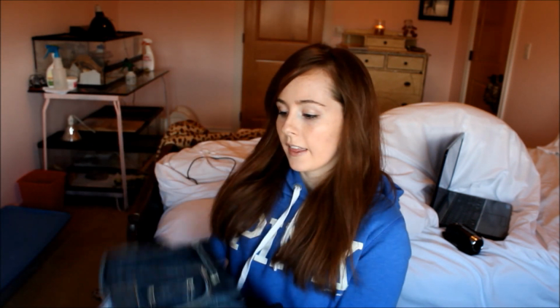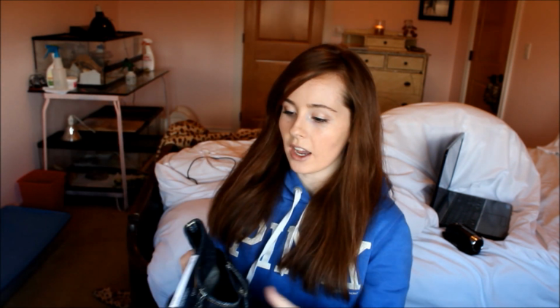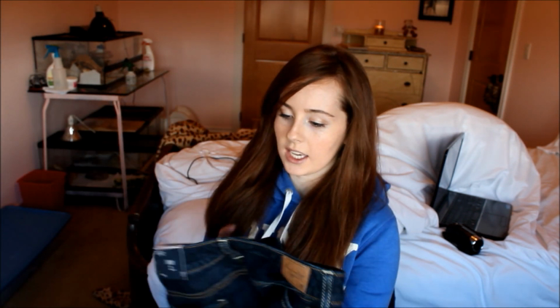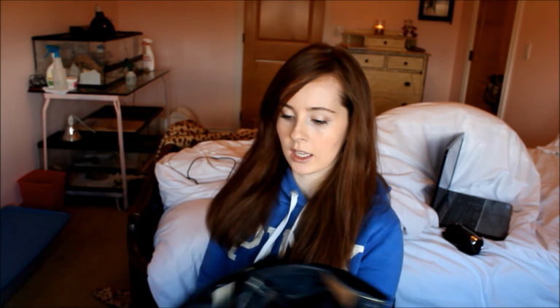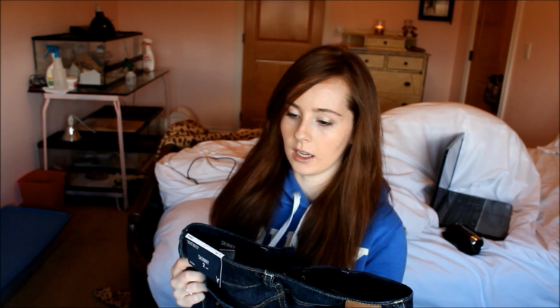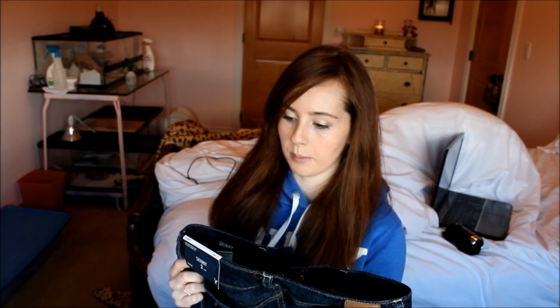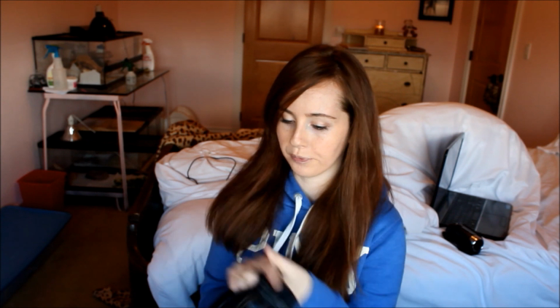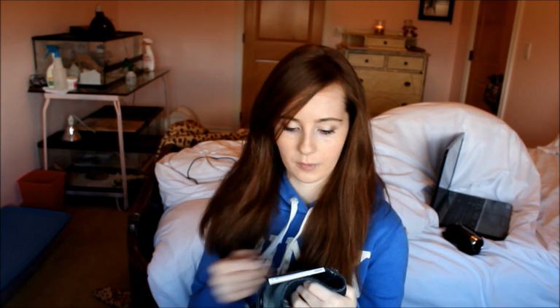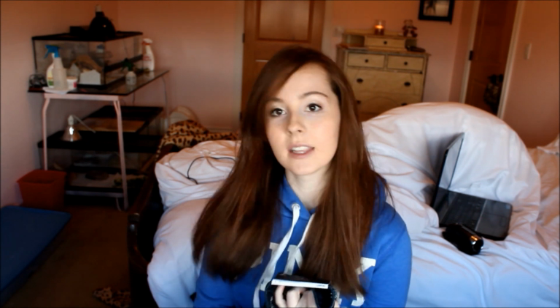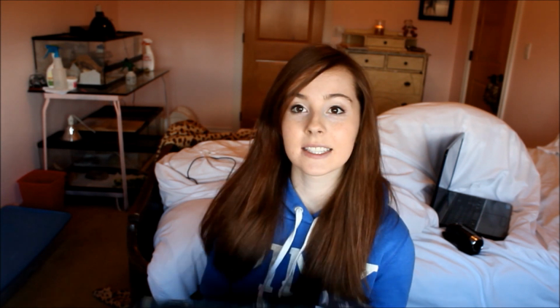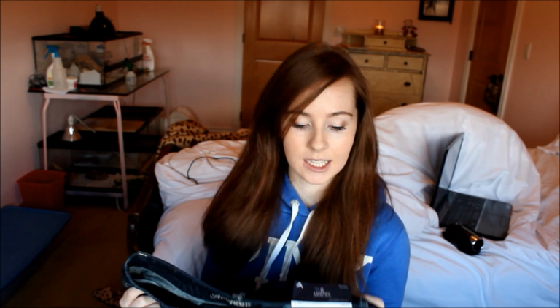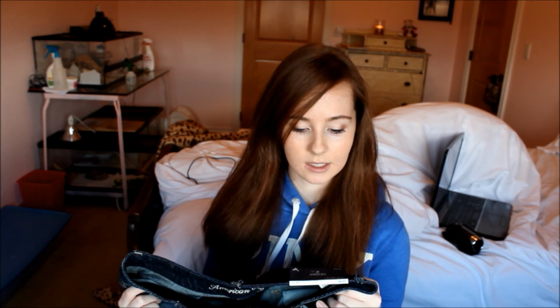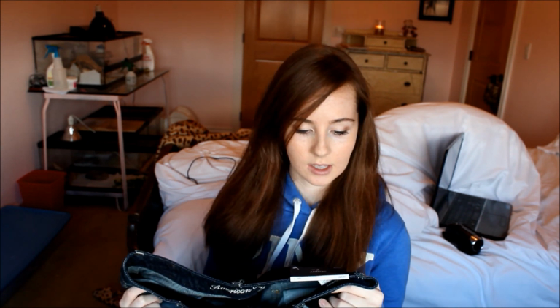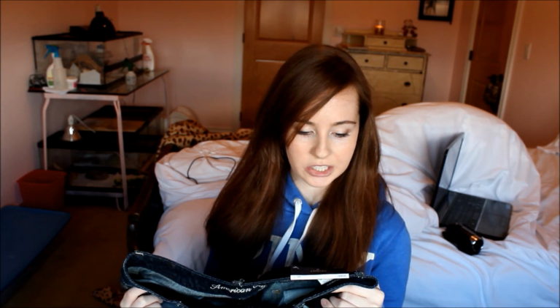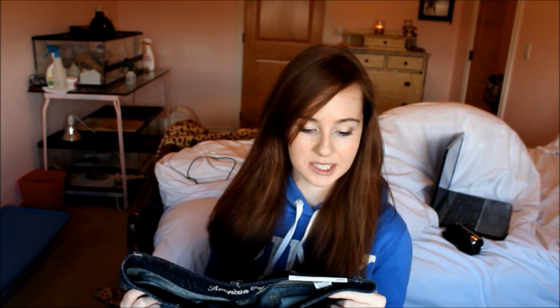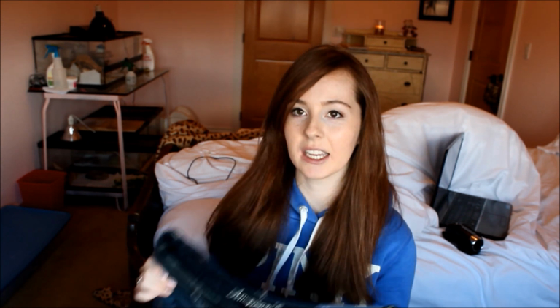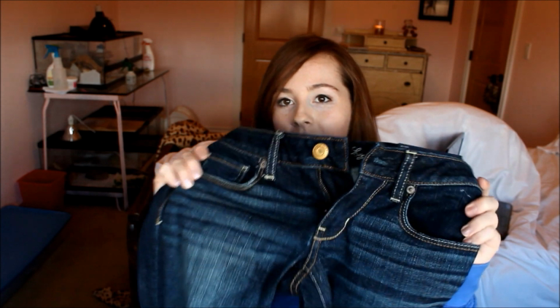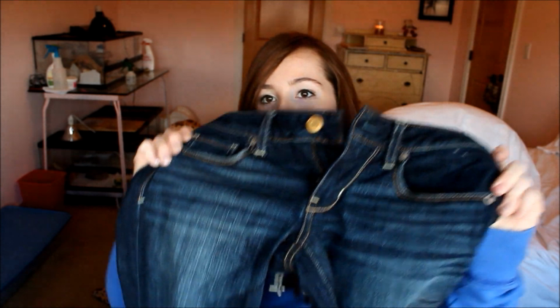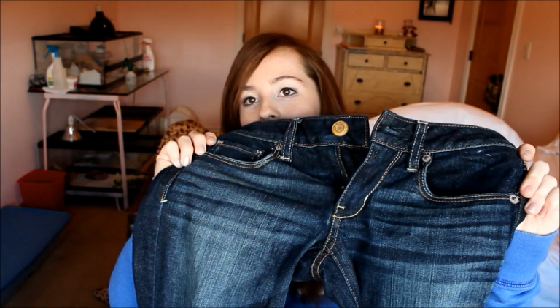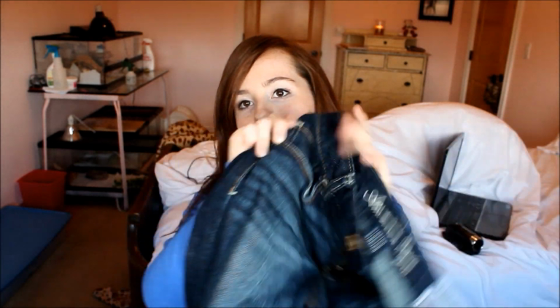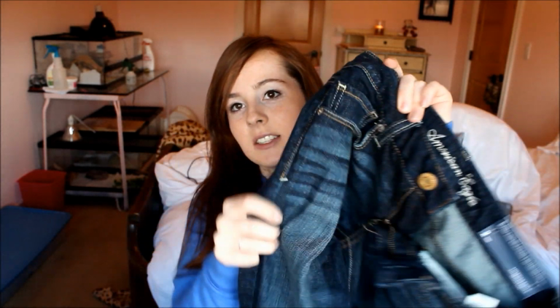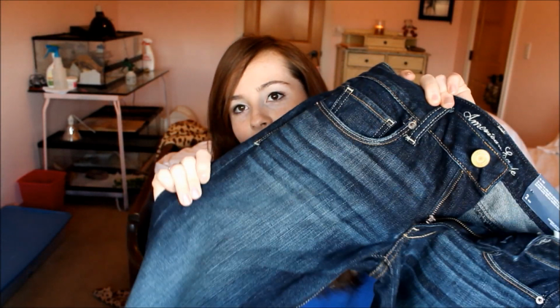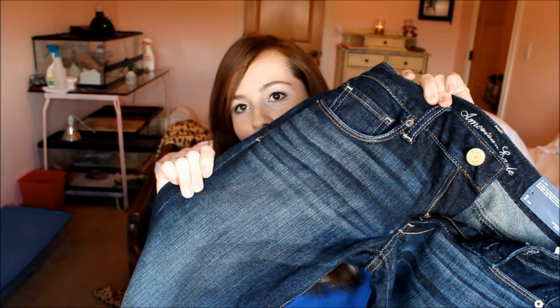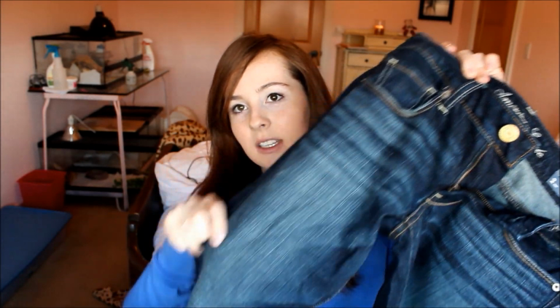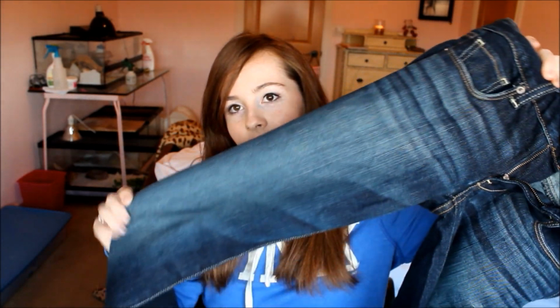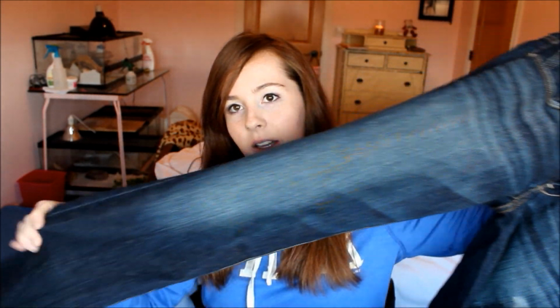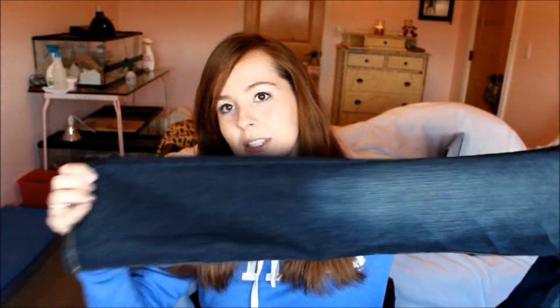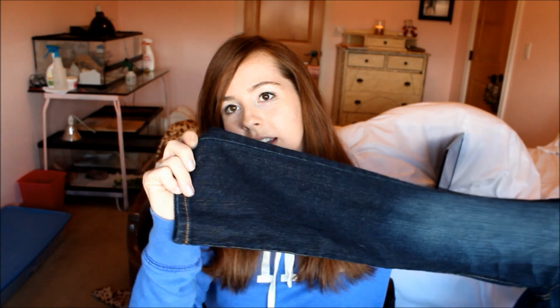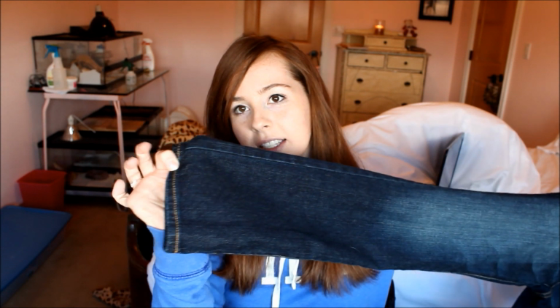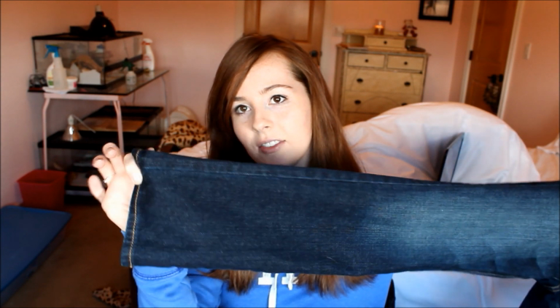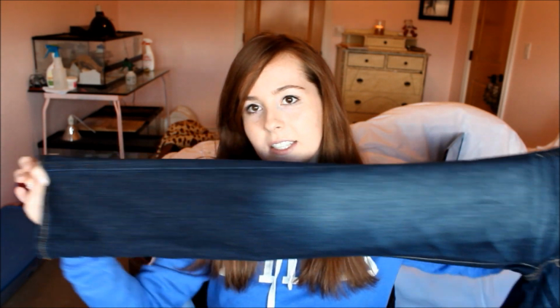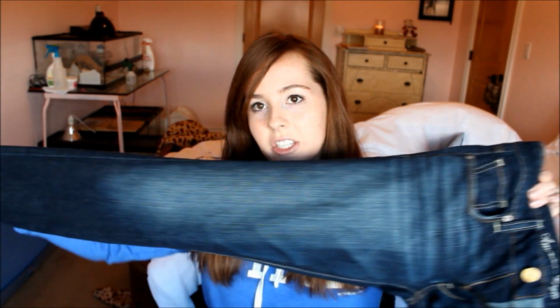Then I got this — it's the Skinny, just the Skinny in Pure Dark Indigo. And as you can see, it has a little bit of a whiskery effect. And it's definitely a skinny jean.